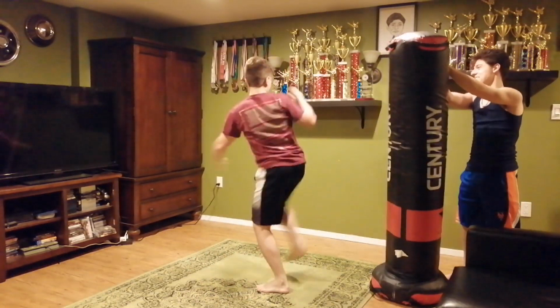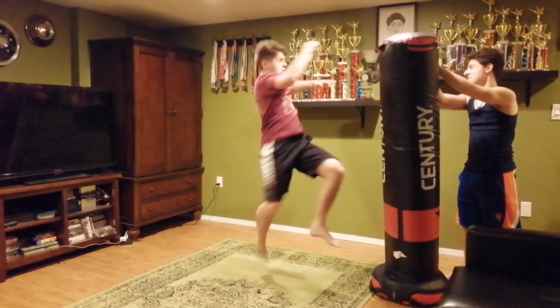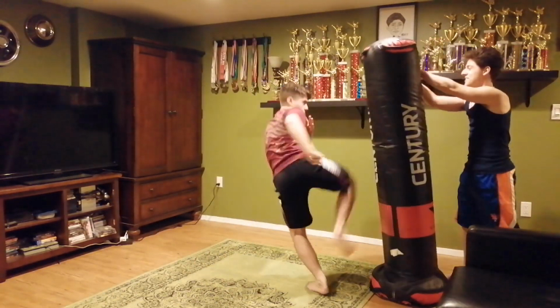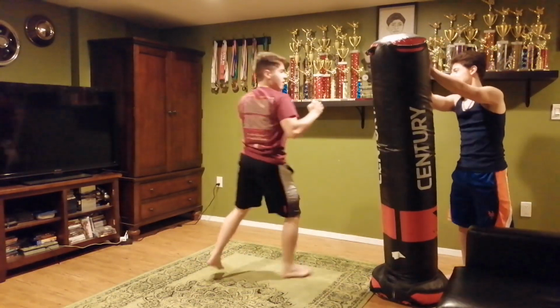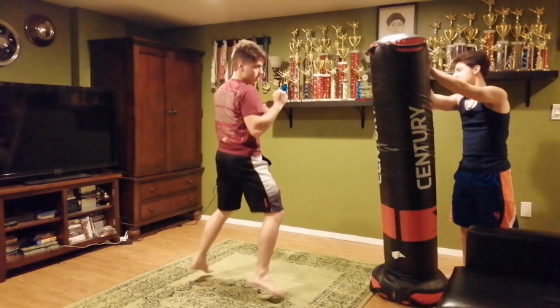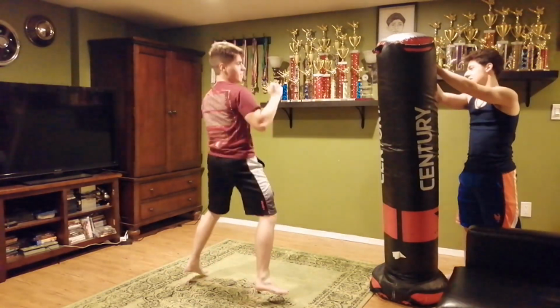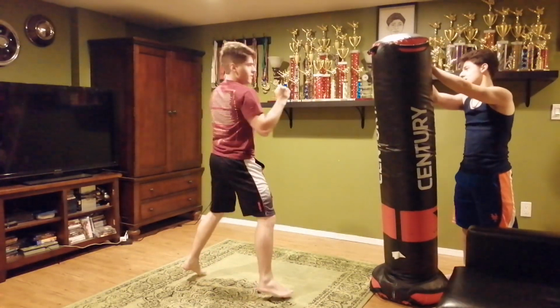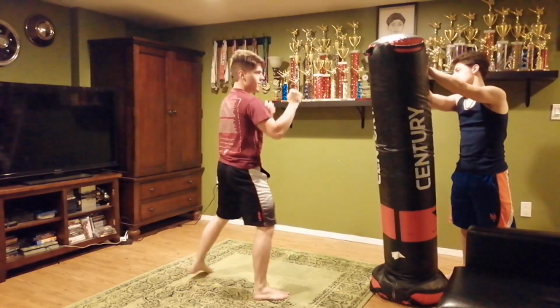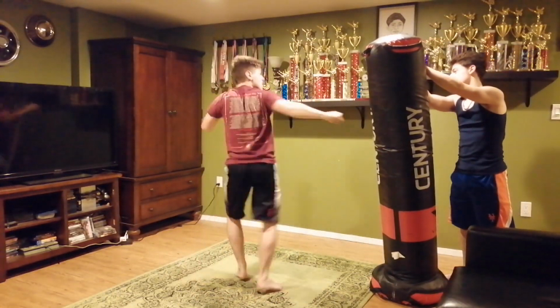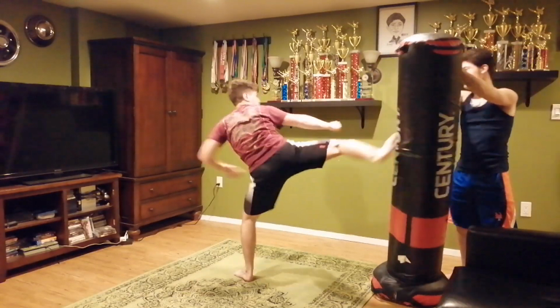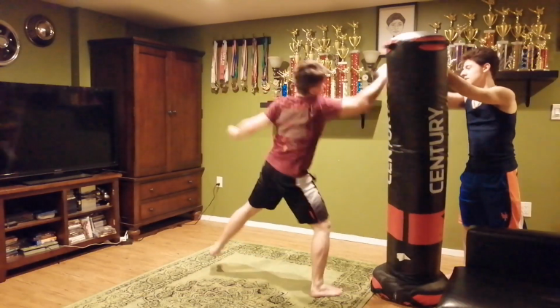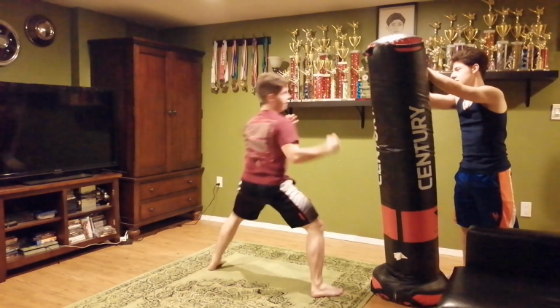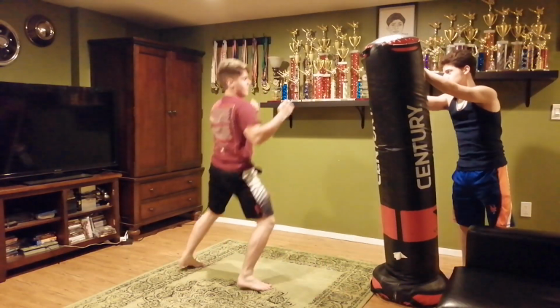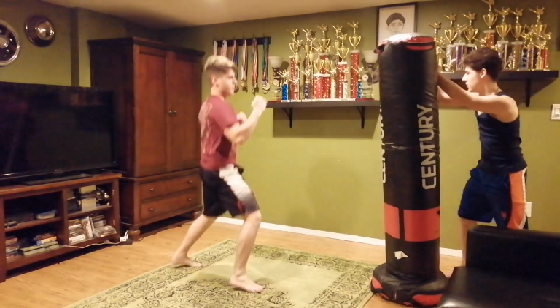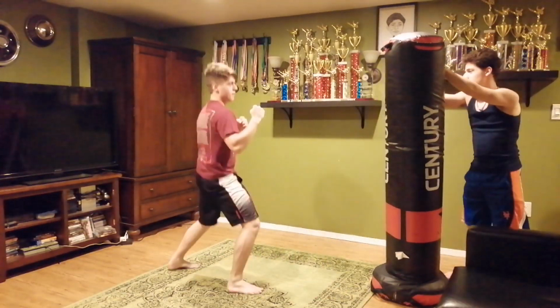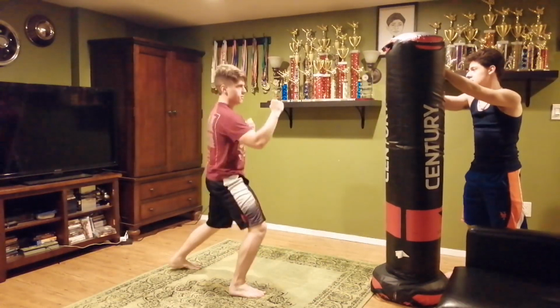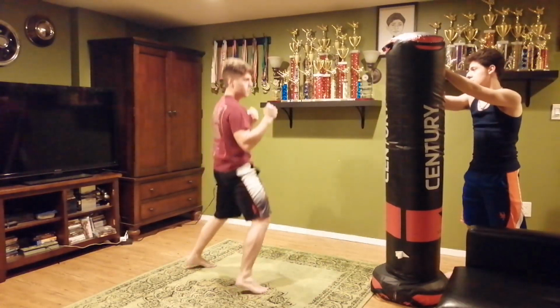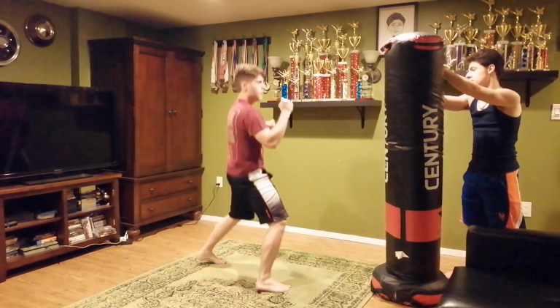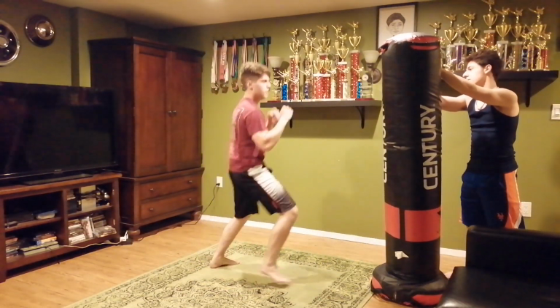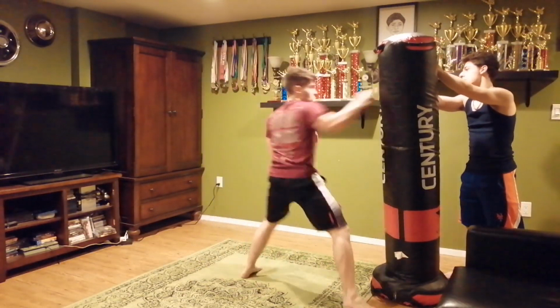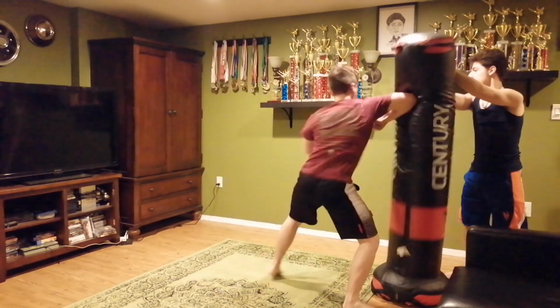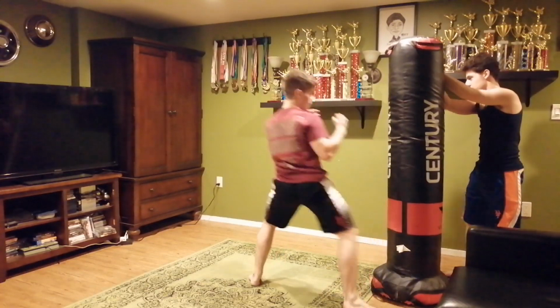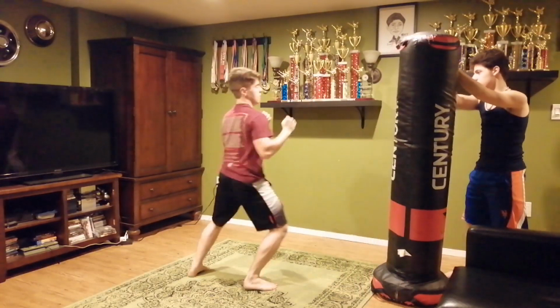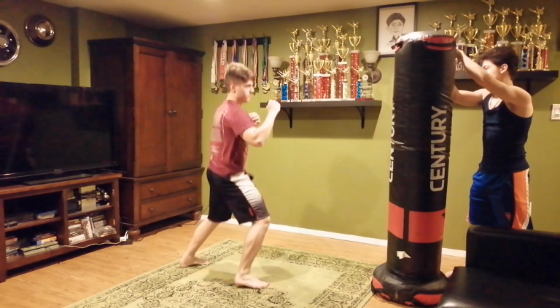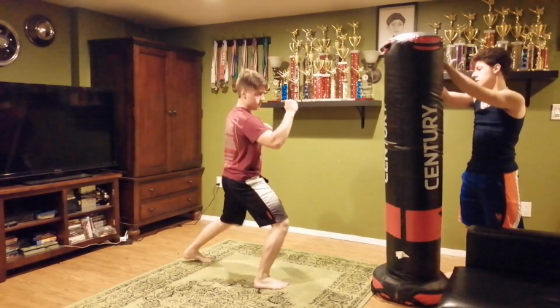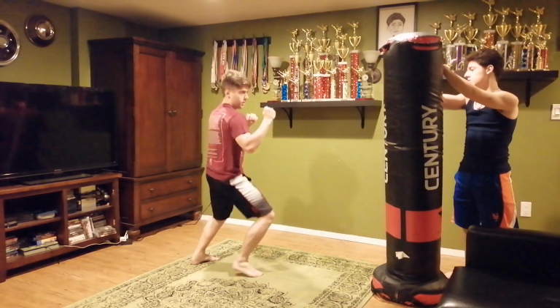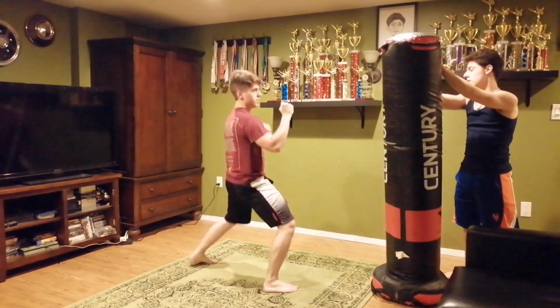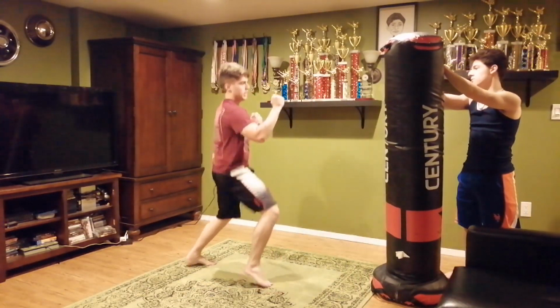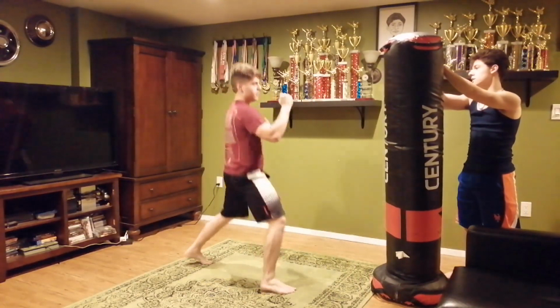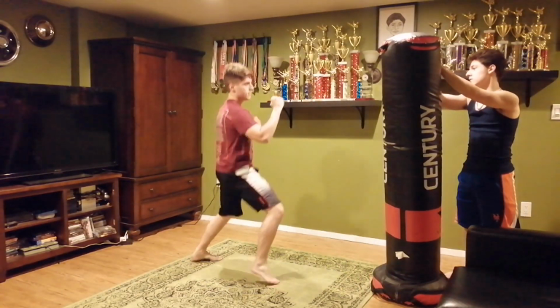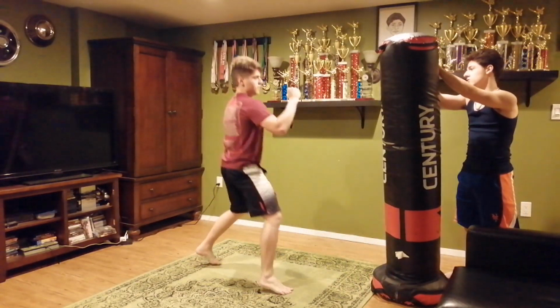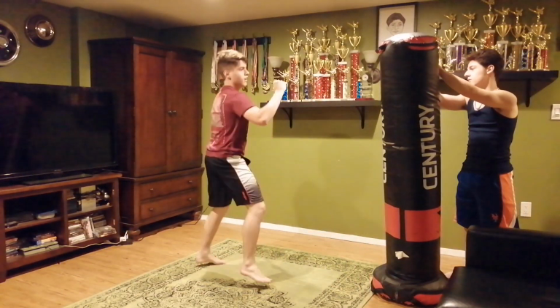There you go. Alright. Ready? Easy side, back fist. Alright, let's do front one. Ready? Jab, cross. This is another one. There you go. Ready? Instant front. Jump front. Jump, jump, jump, jump, jump, jump.